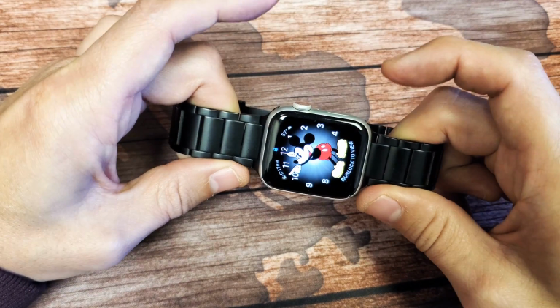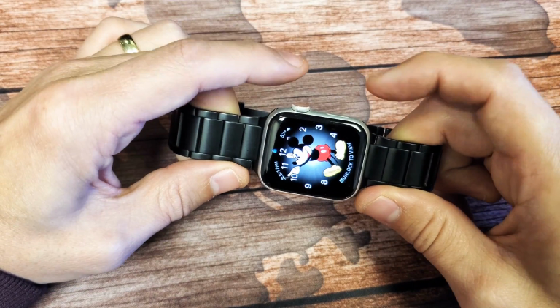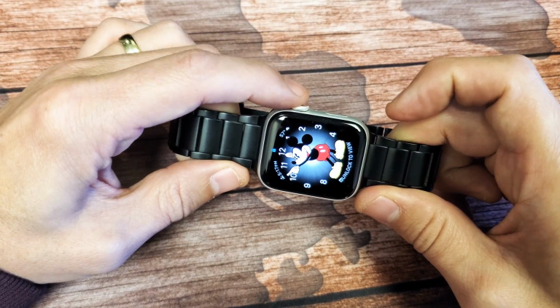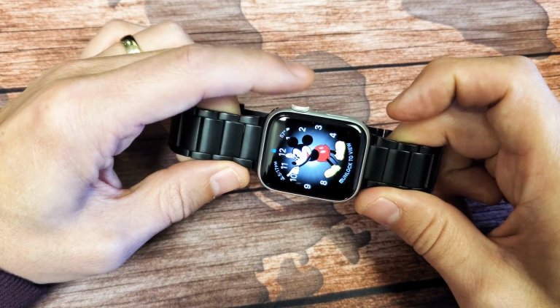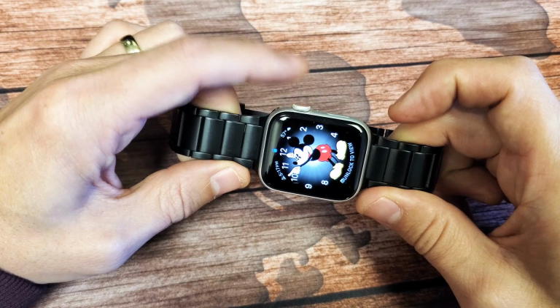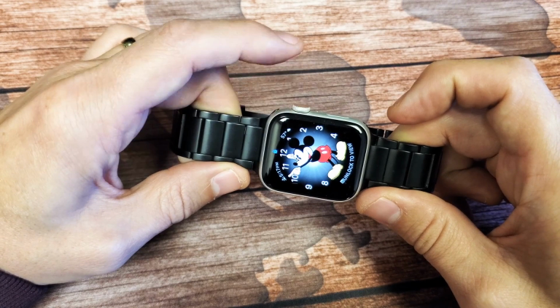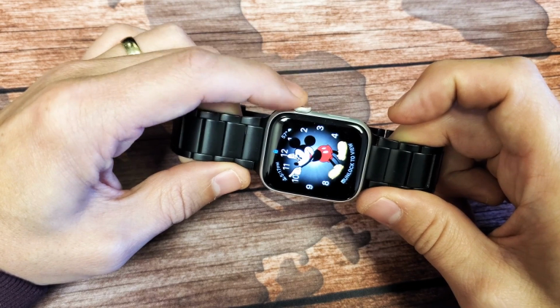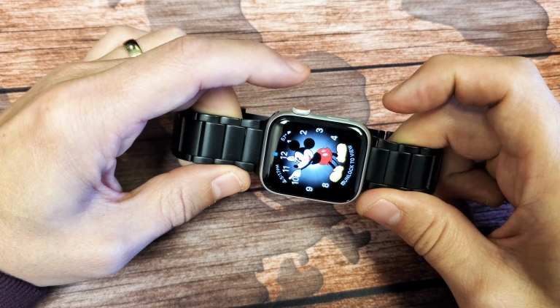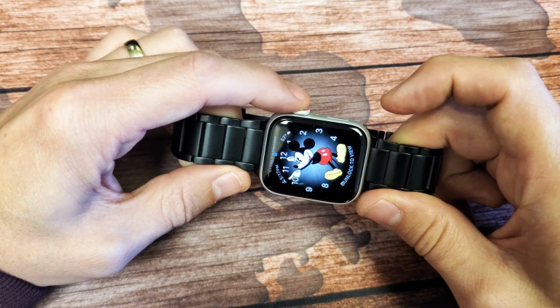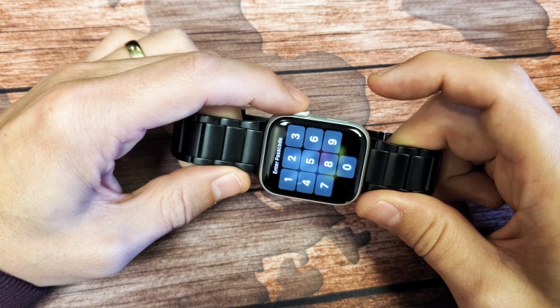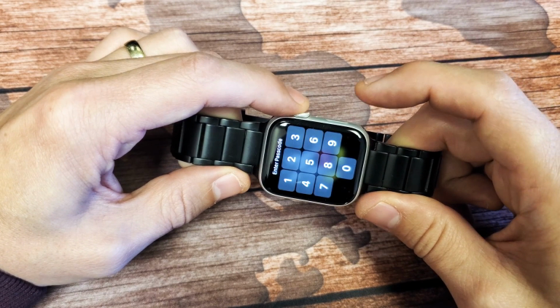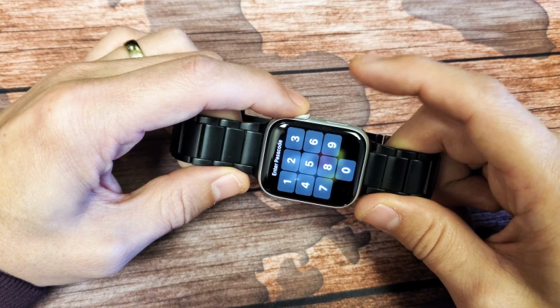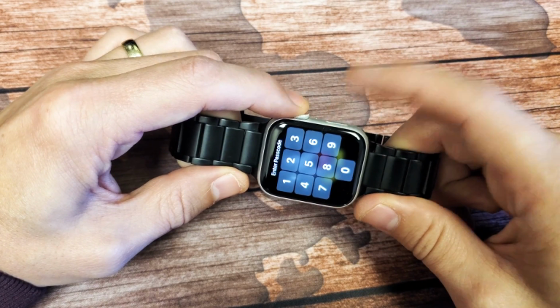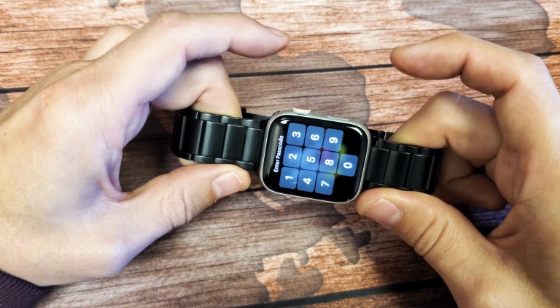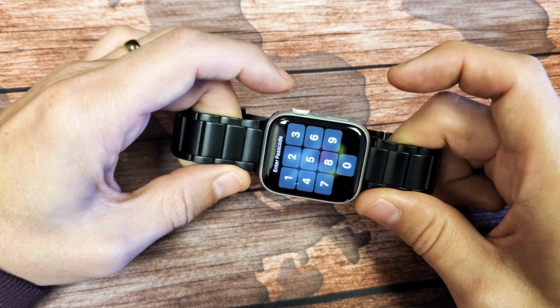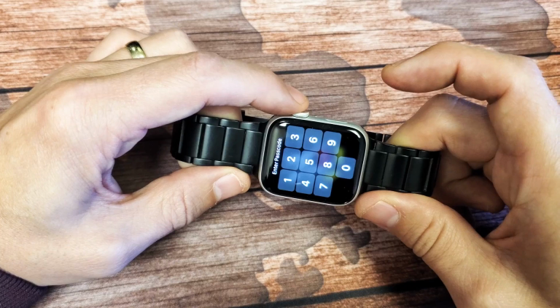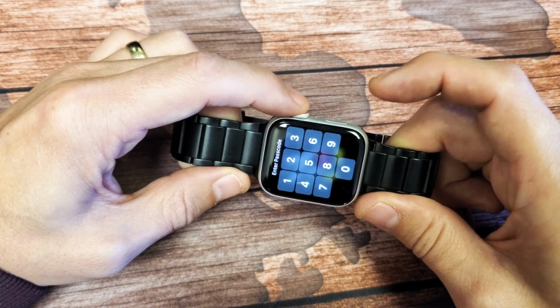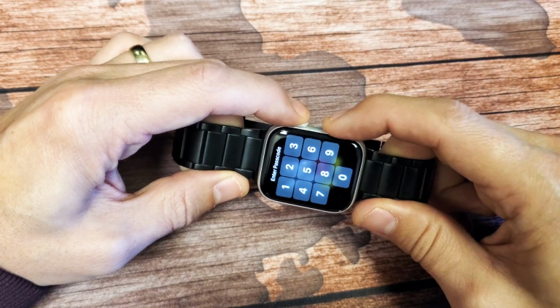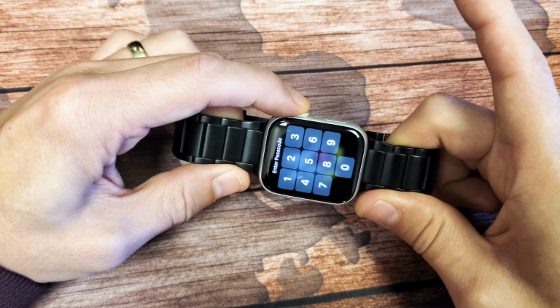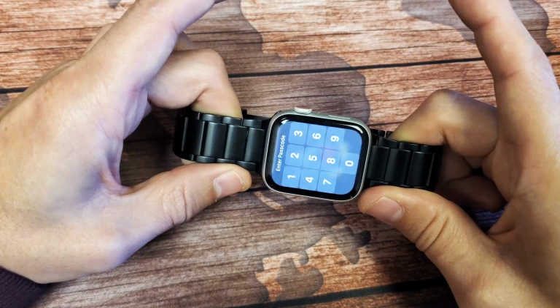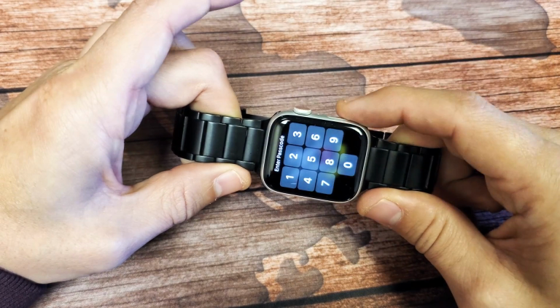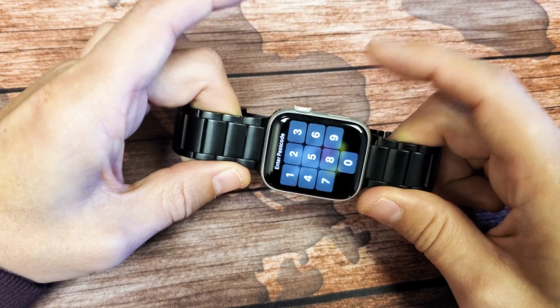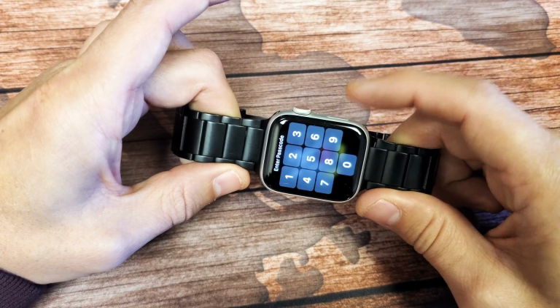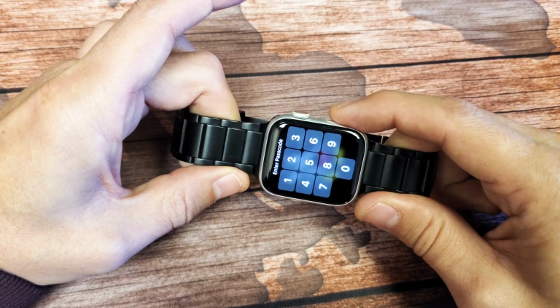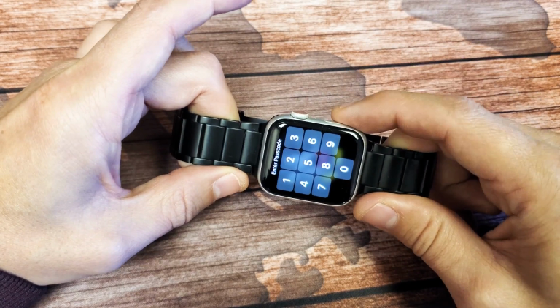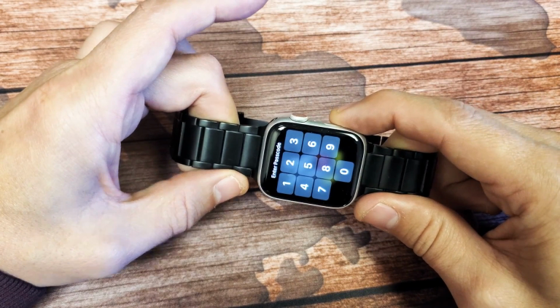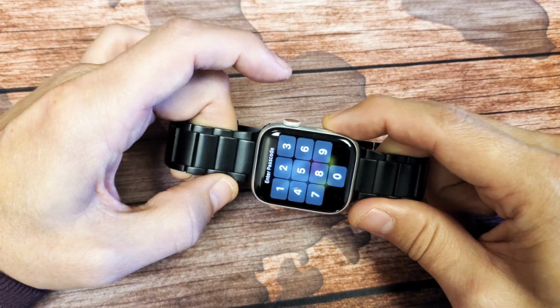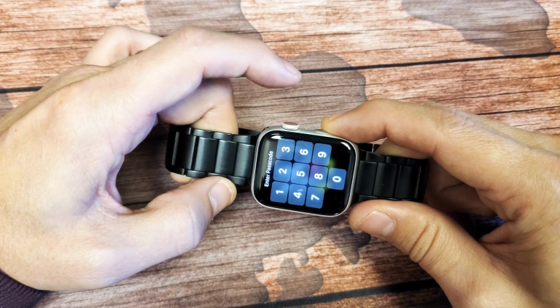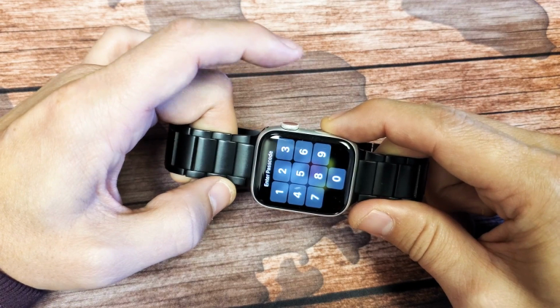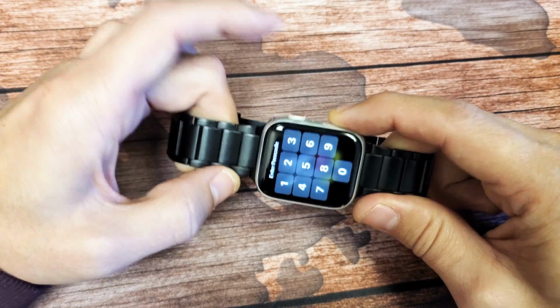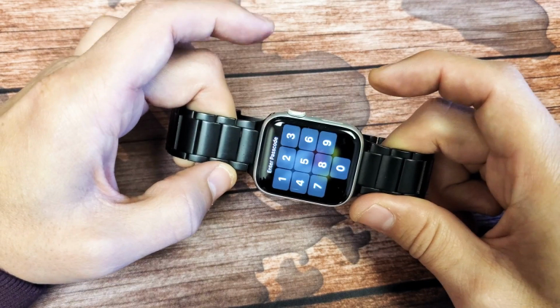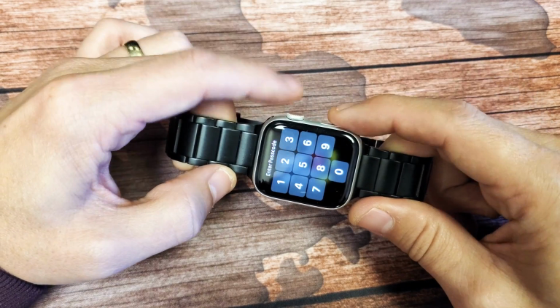You can also press and hold the crown button first and then quickly tap on the side button. For example, press the crown and then boom. Or you can do it the other way: press and hold the side button and then within a second tap on the crown button, and it'll still take a screenshot.